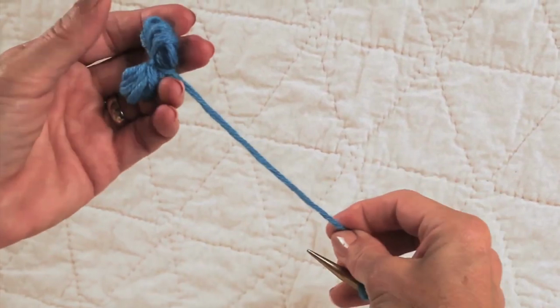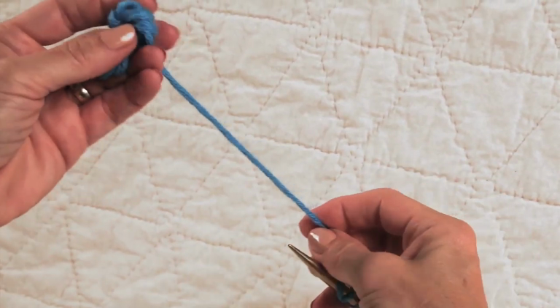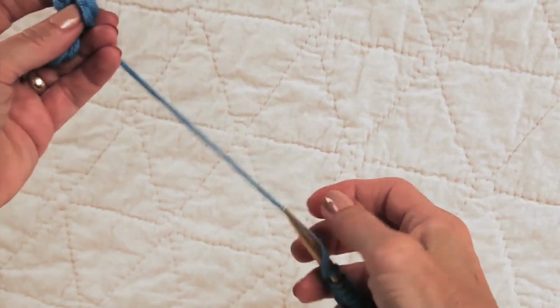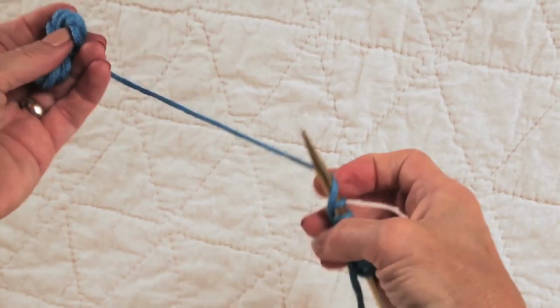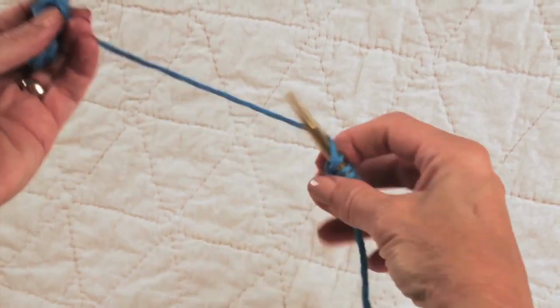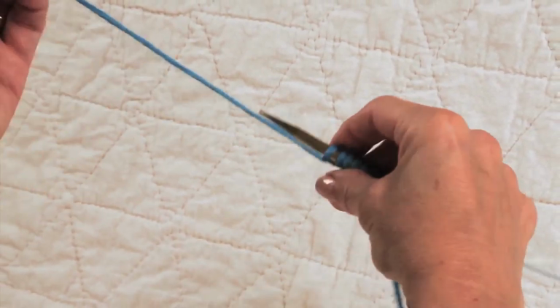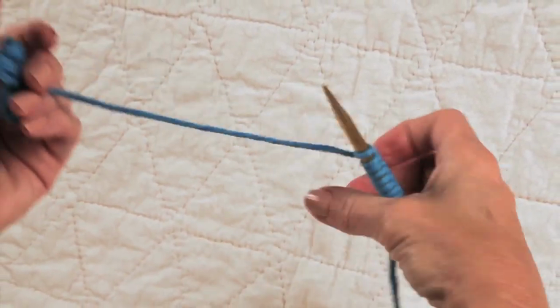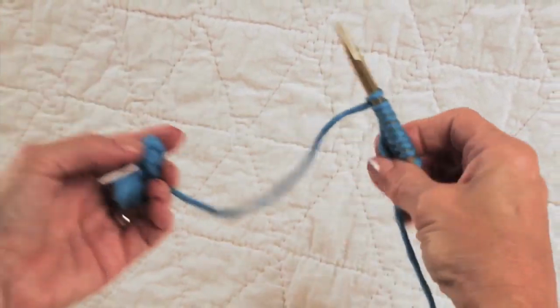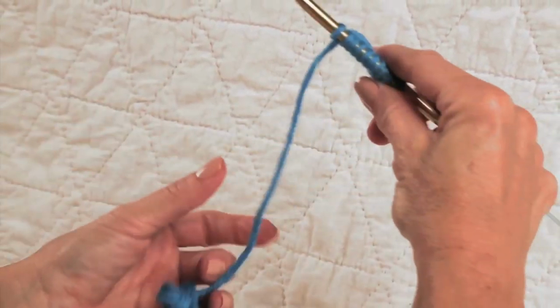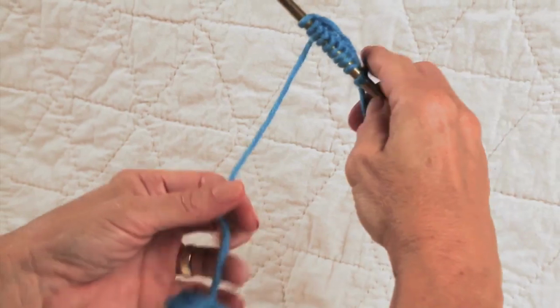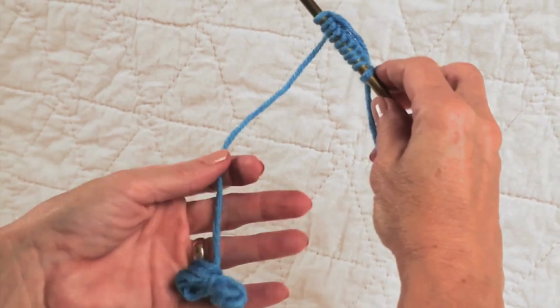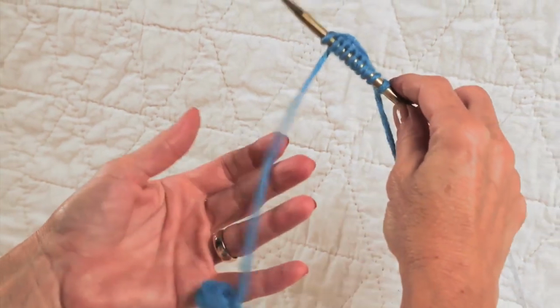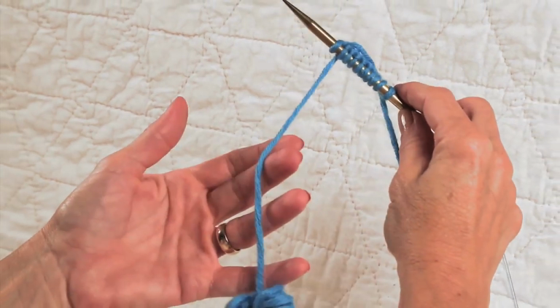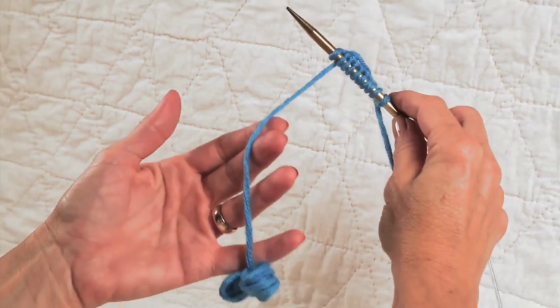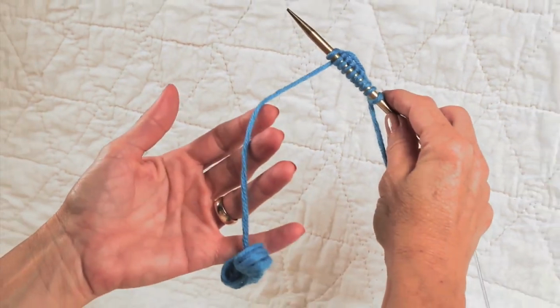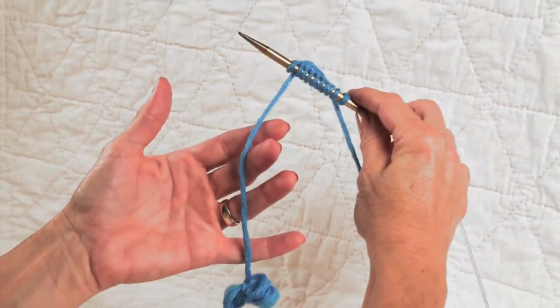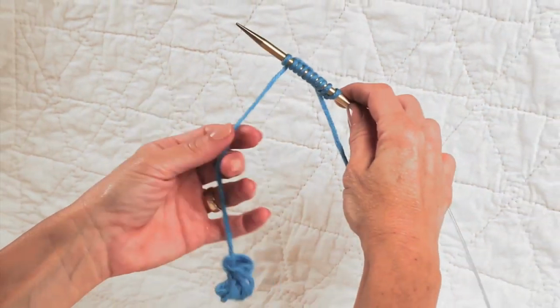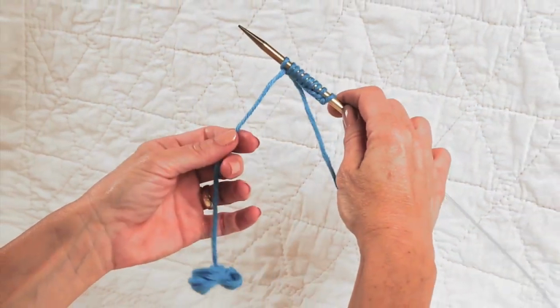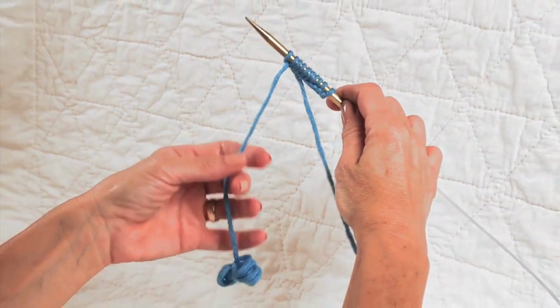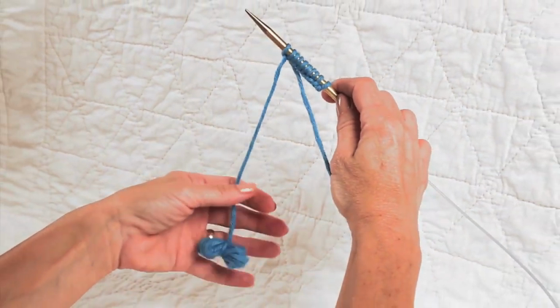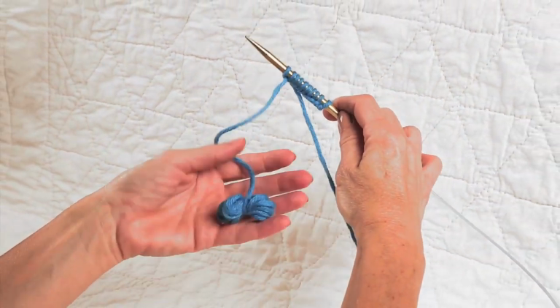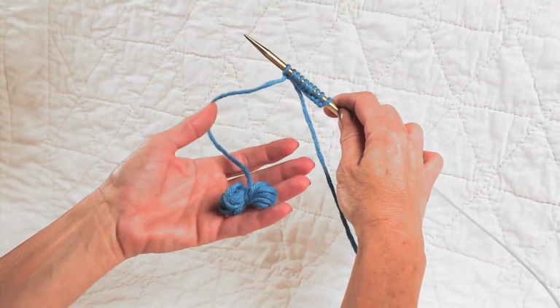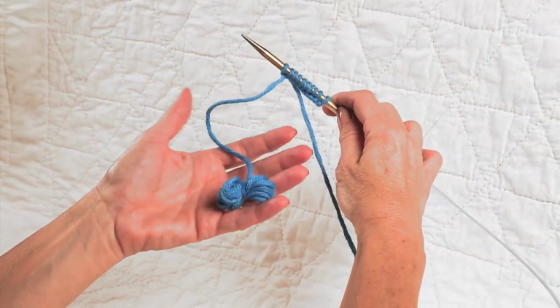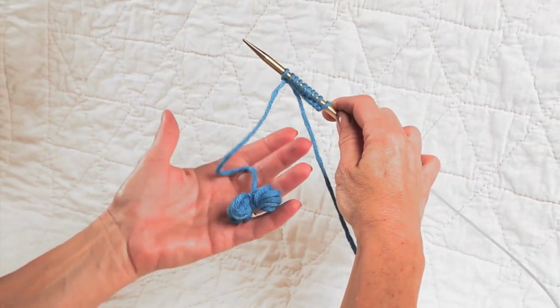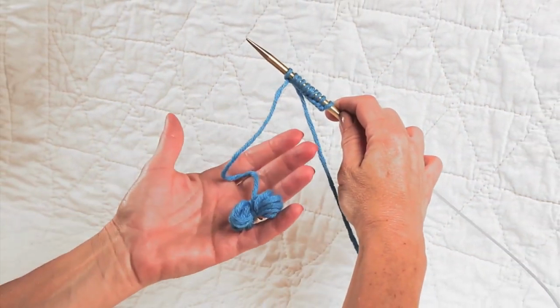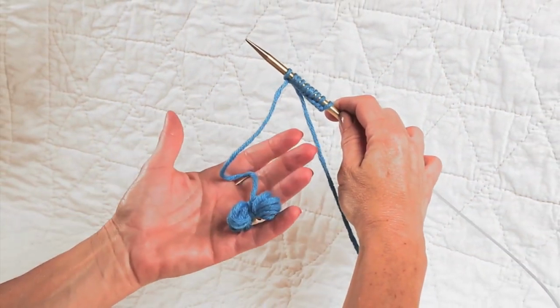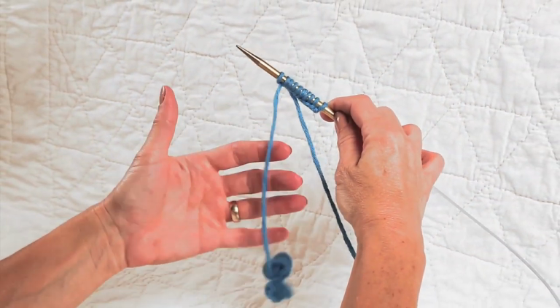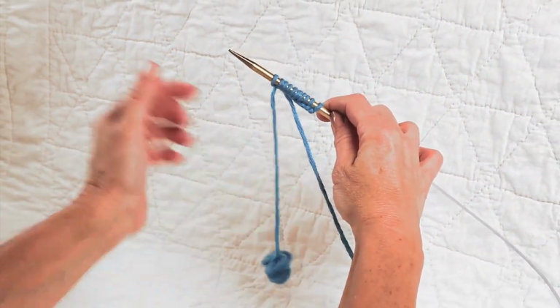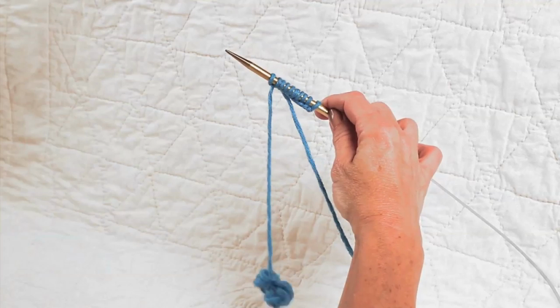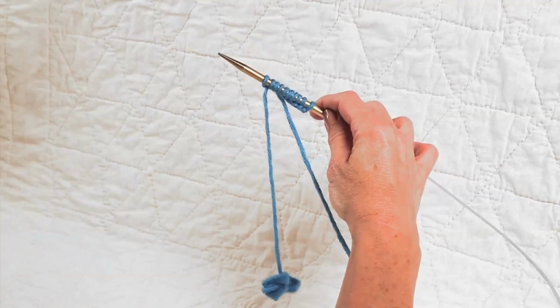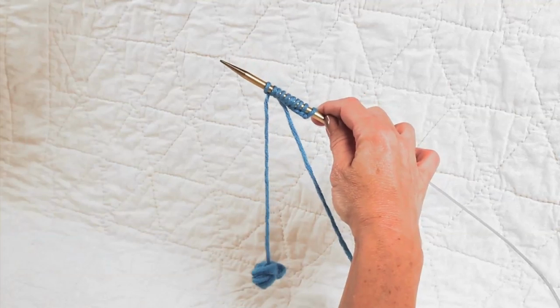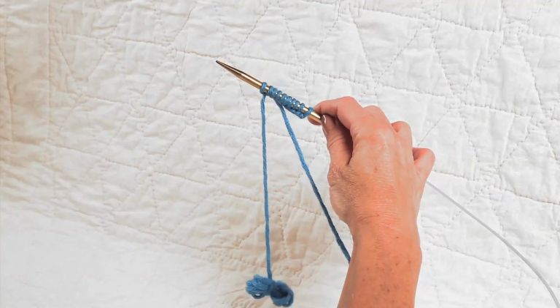Give it a good tug and there you go — it's nice and secure and won't be in your way while you're knitting. Happy knitting!